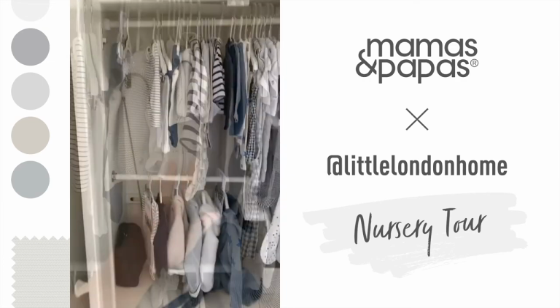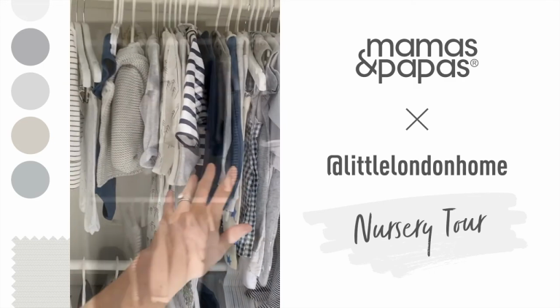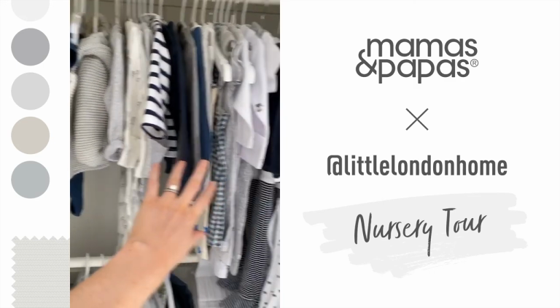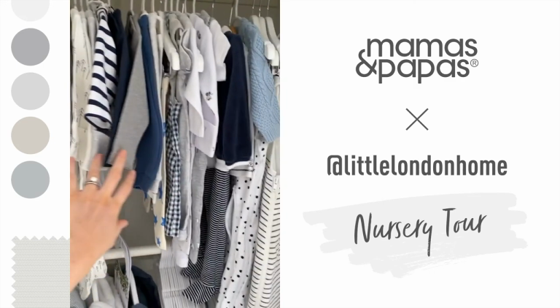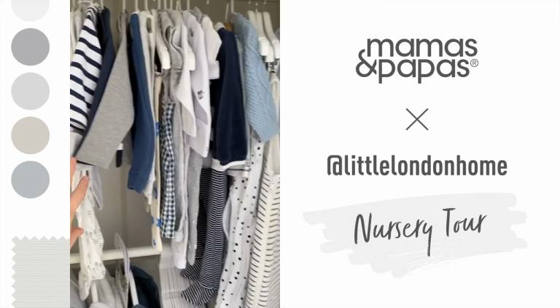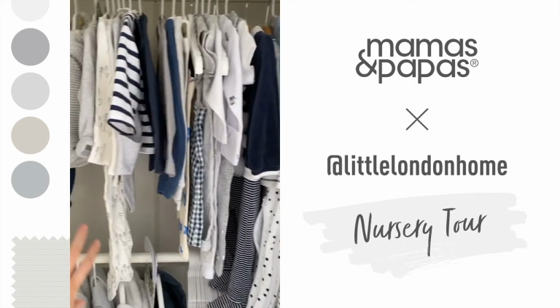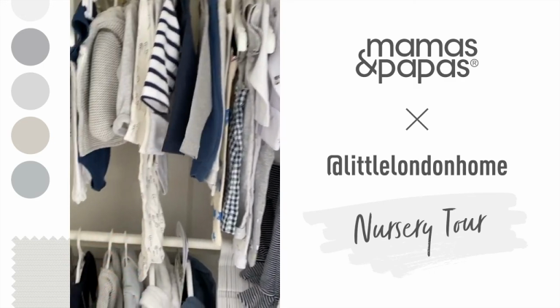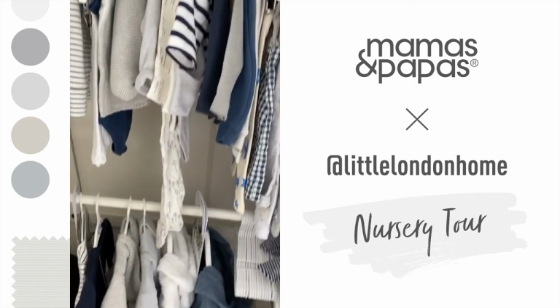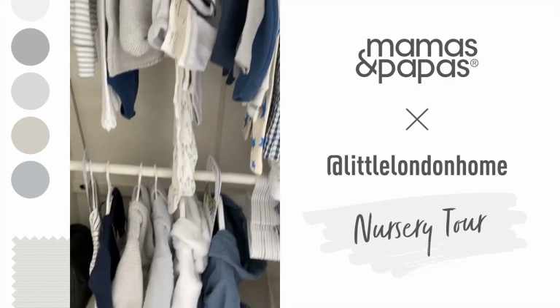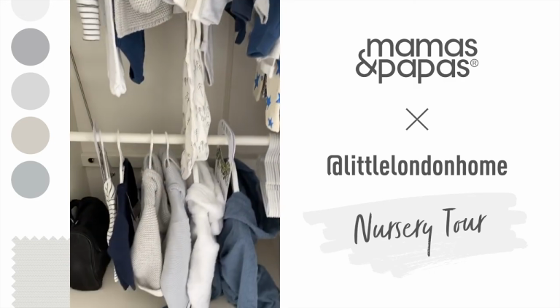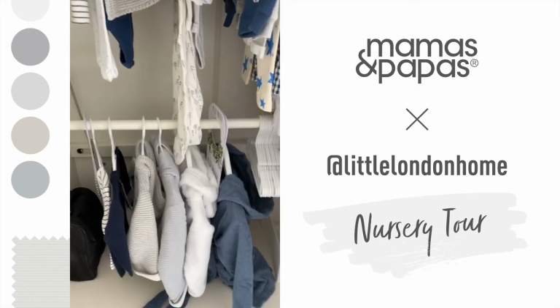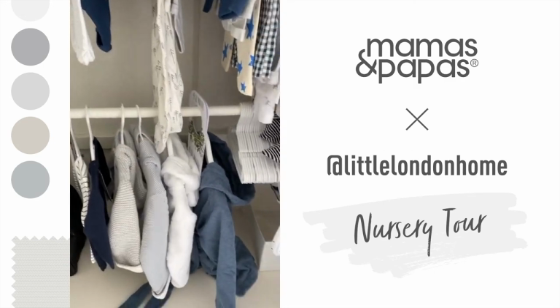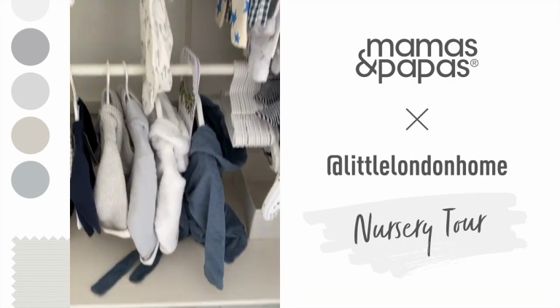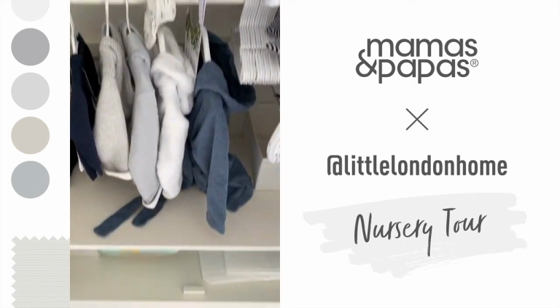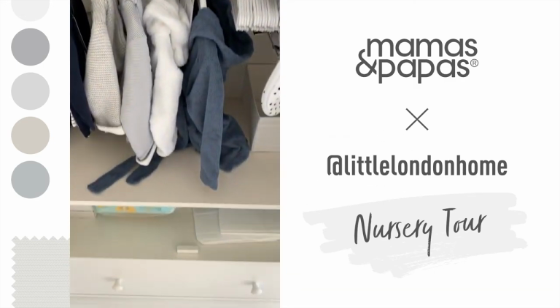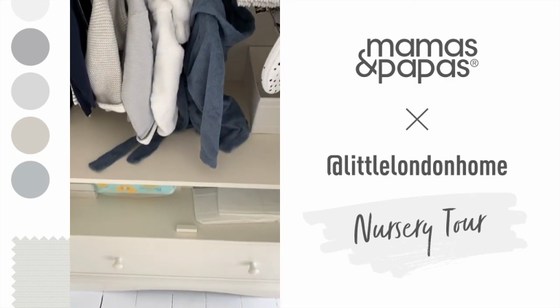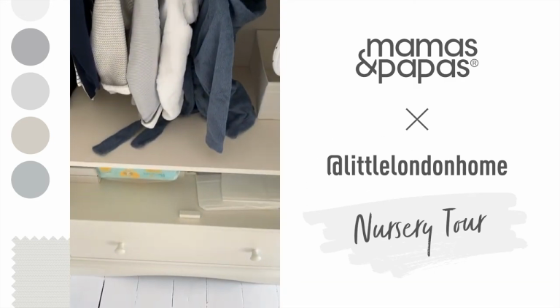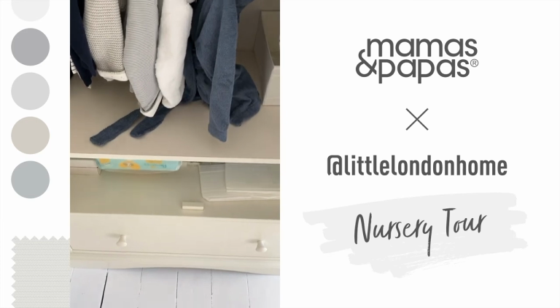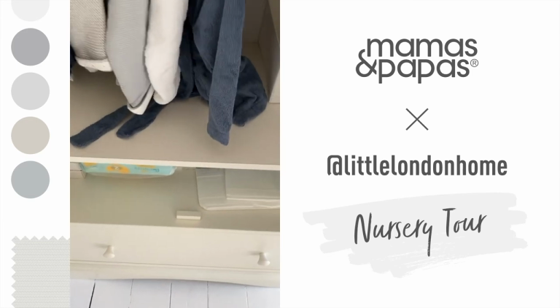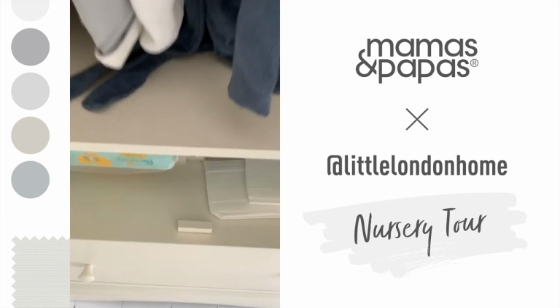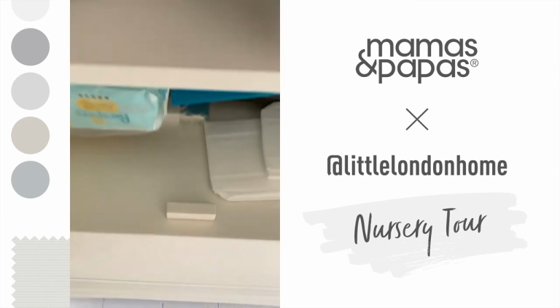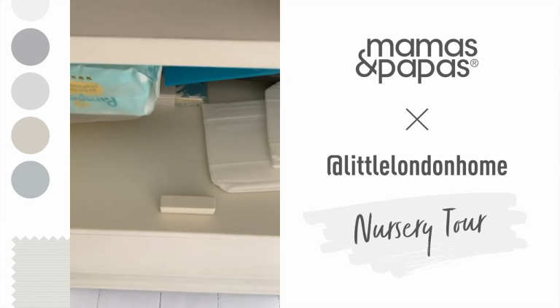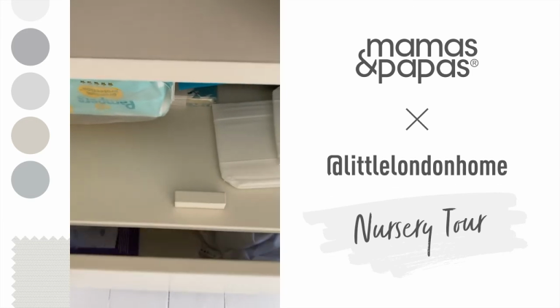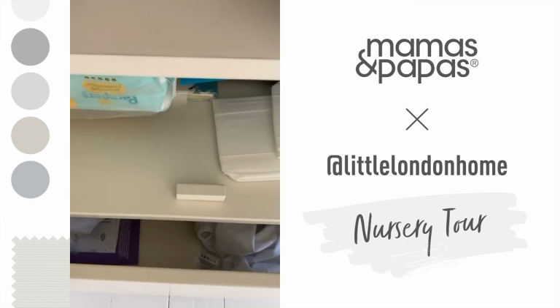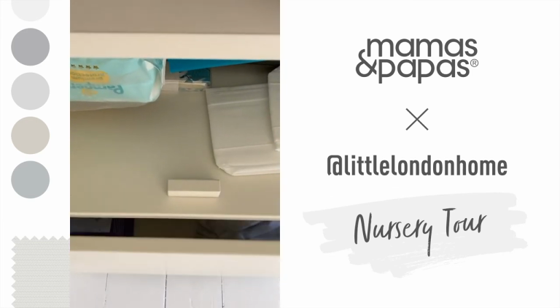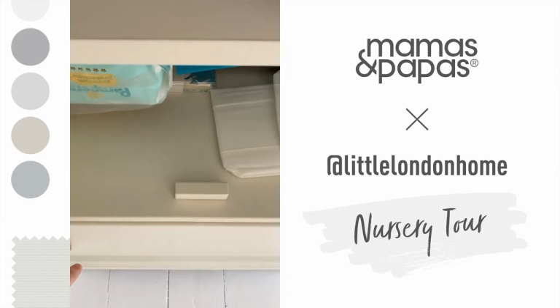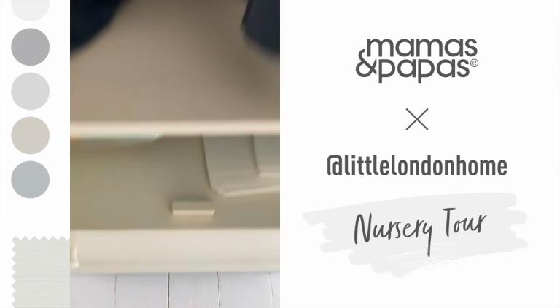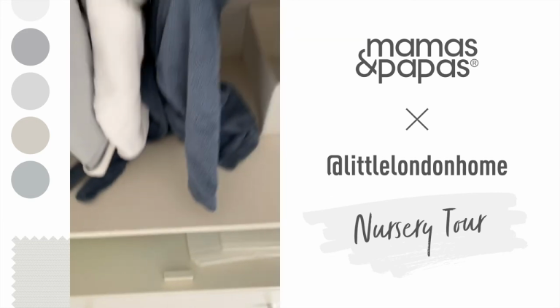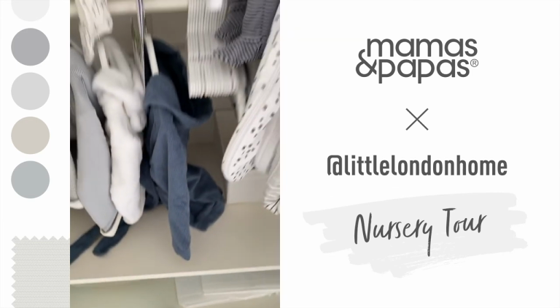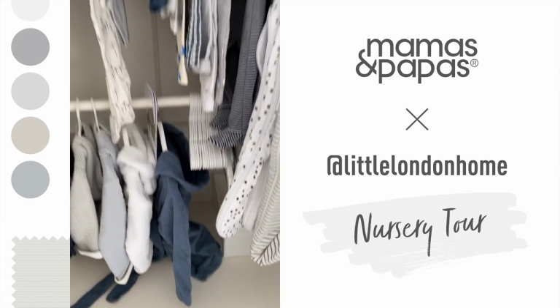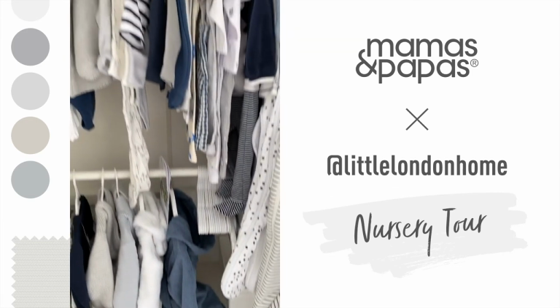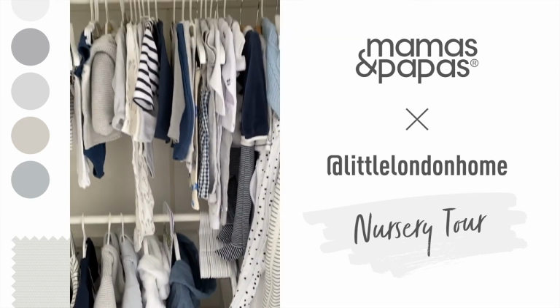I've got the three-to-six-month clothes here and then some bigger sizes beyond that. There's also a really handy big drawer for storing things like sheets, which has been really useful so far.